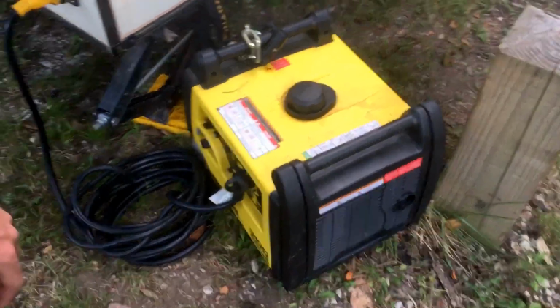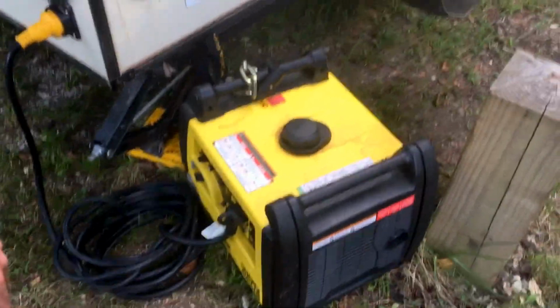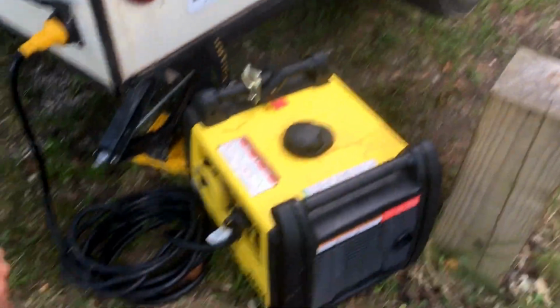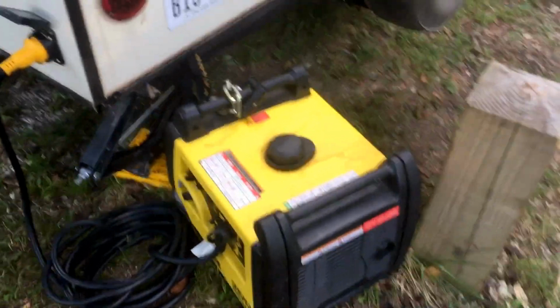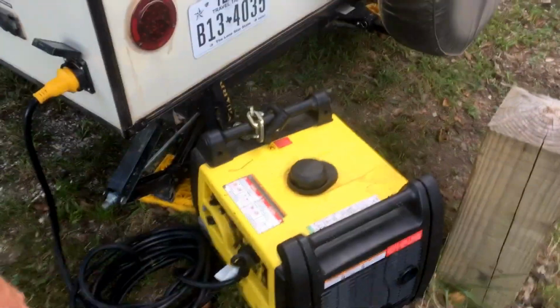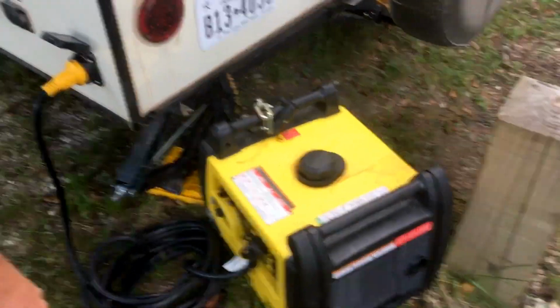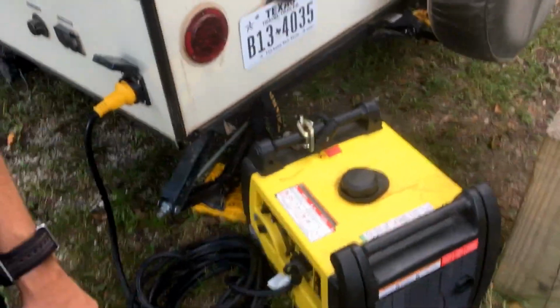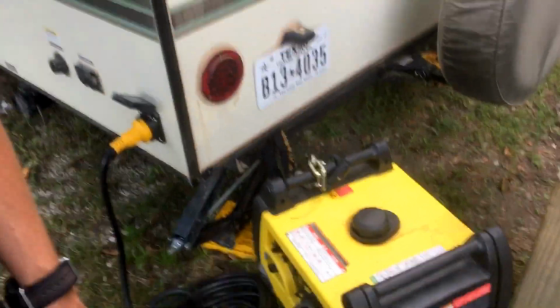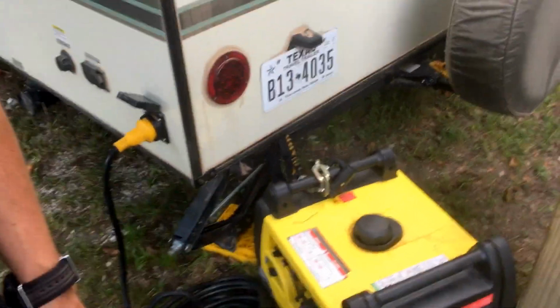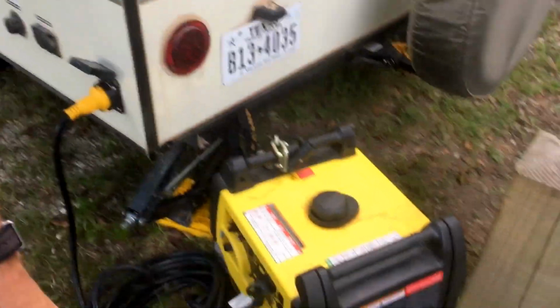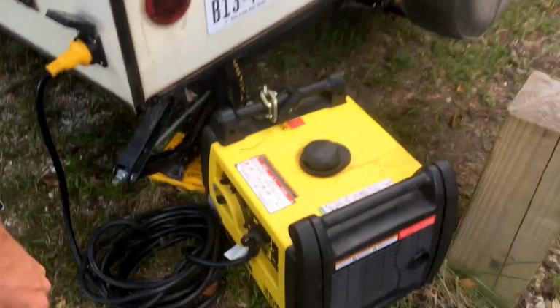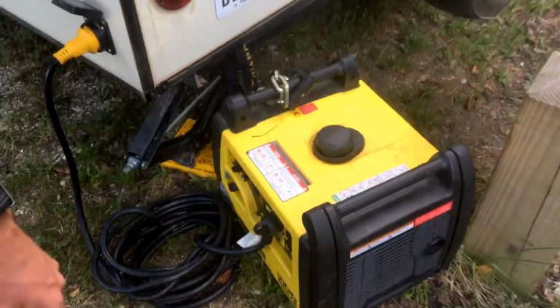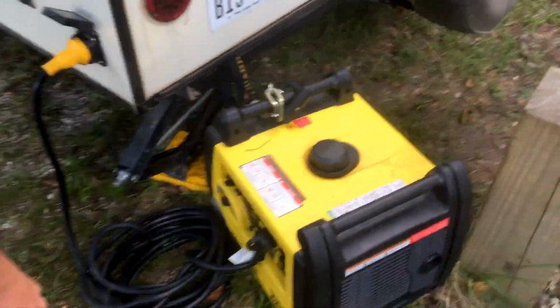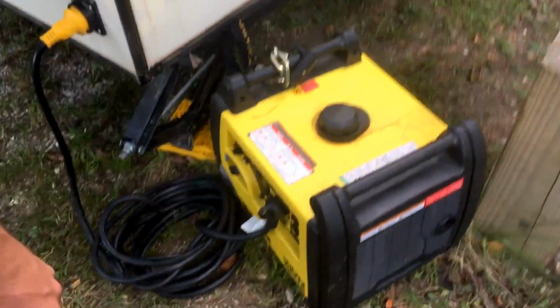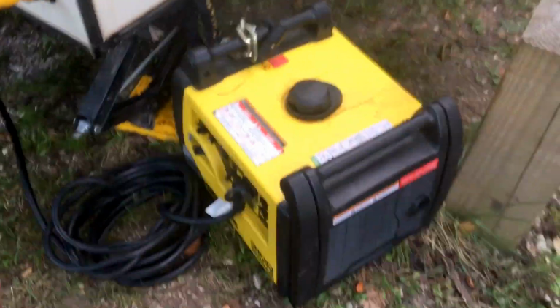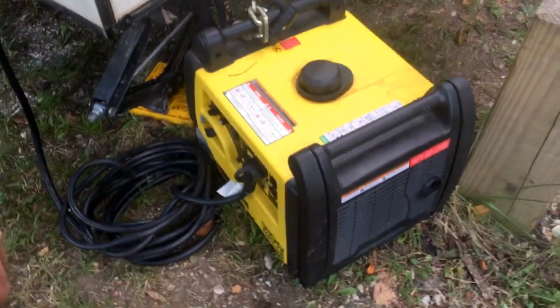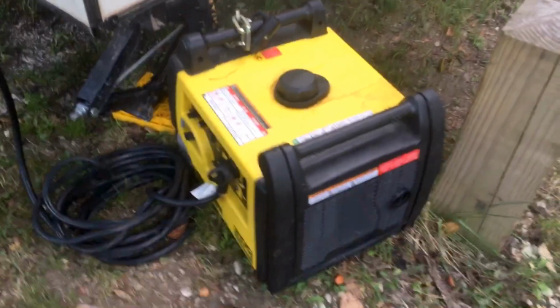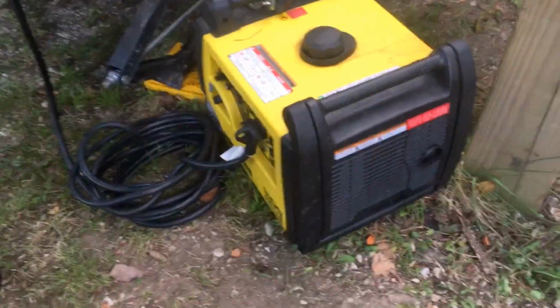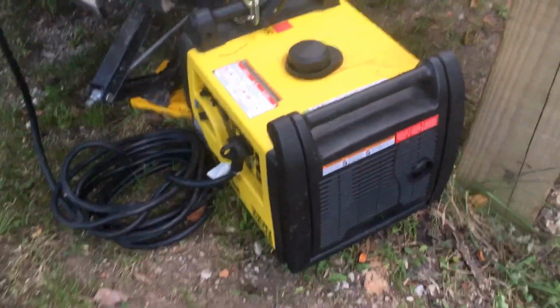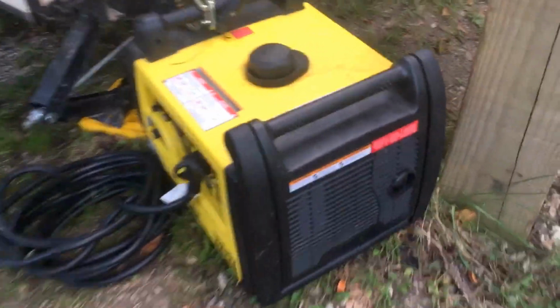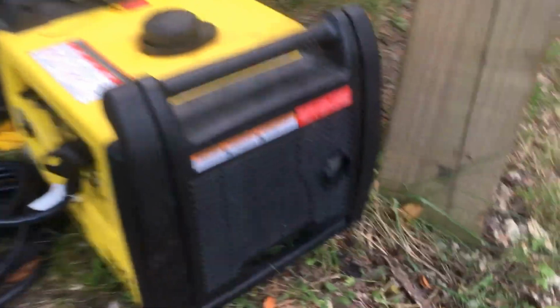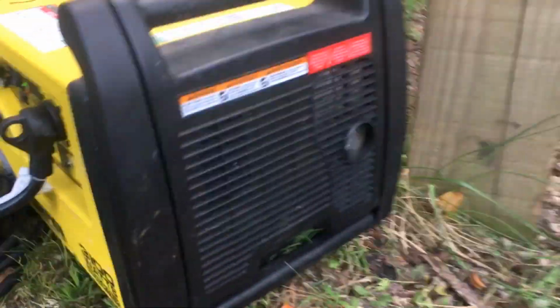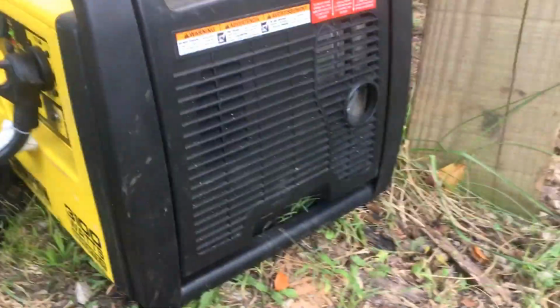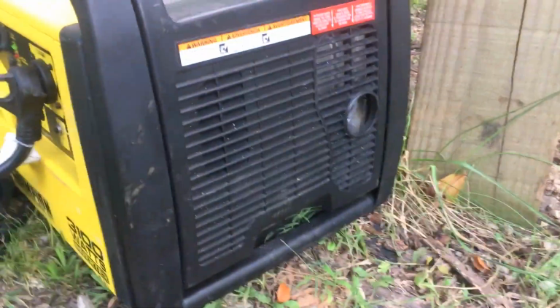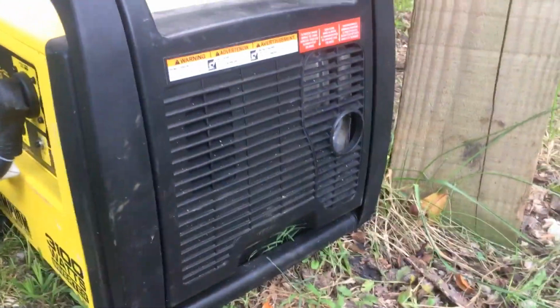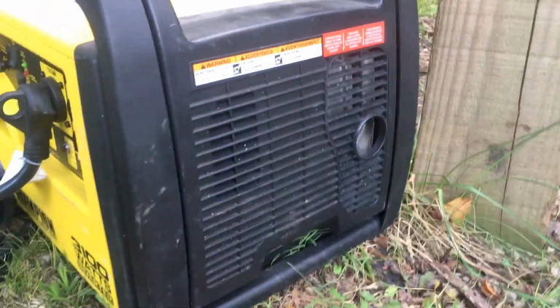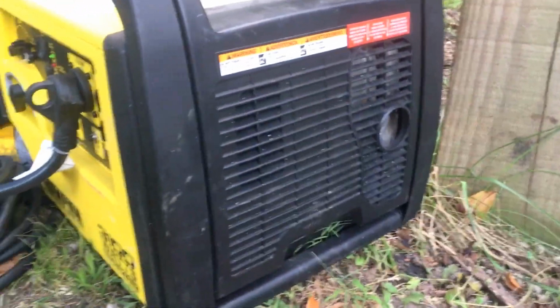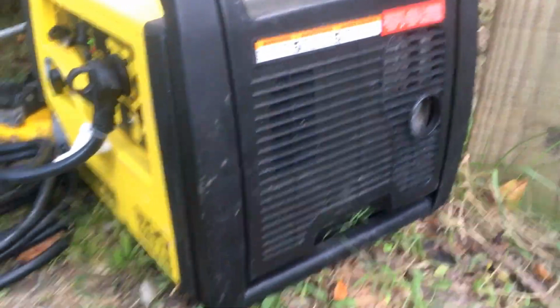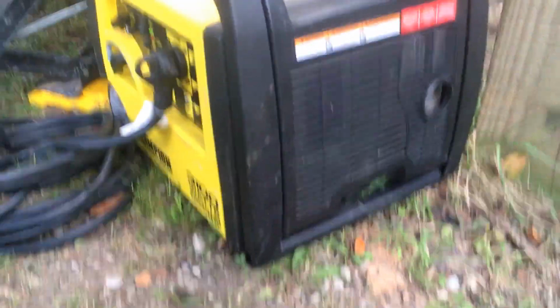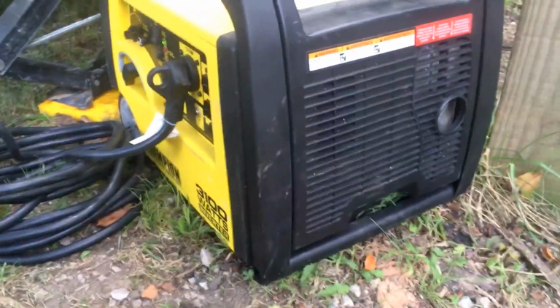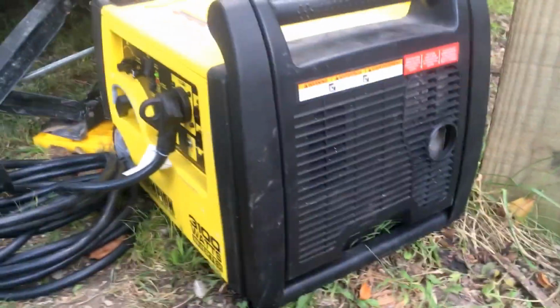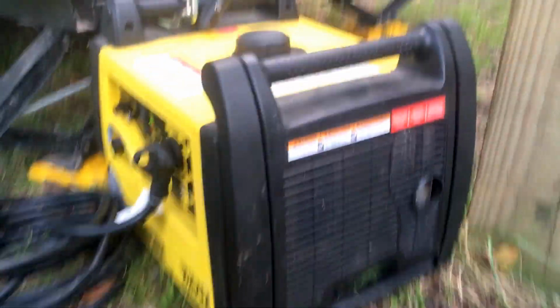Hey guys! In this video, I'm going to show you how loud our generator is. This is me right in front of the exhaust. I think you can still hear me.